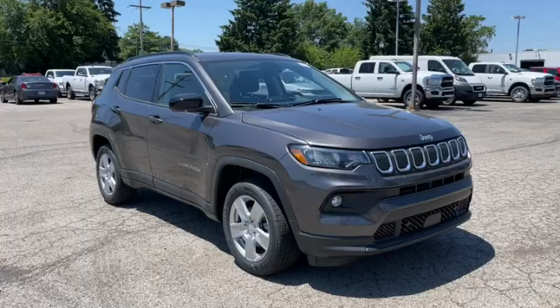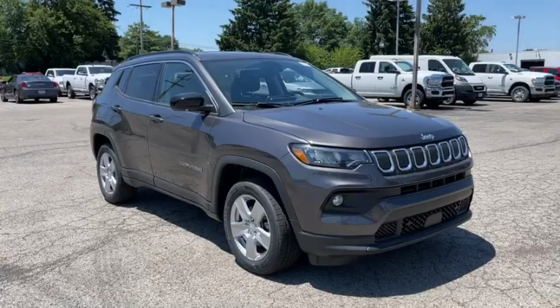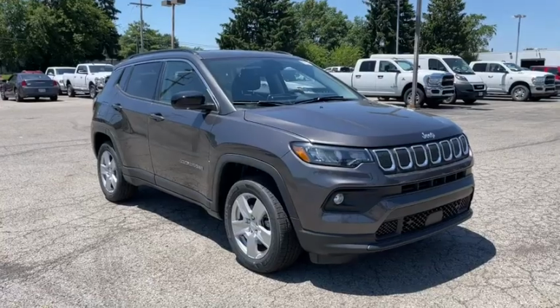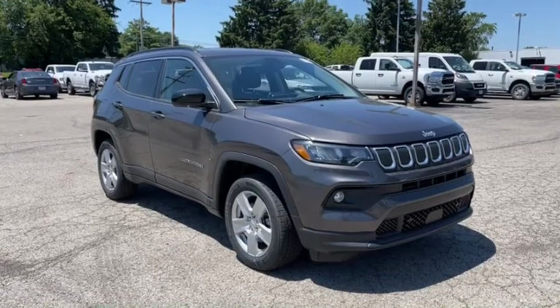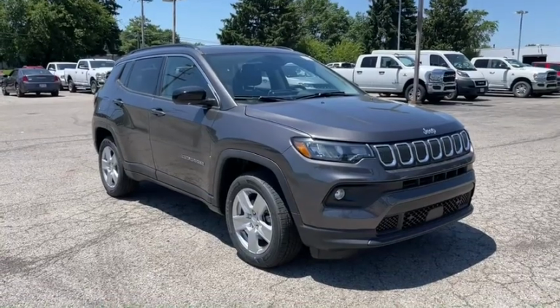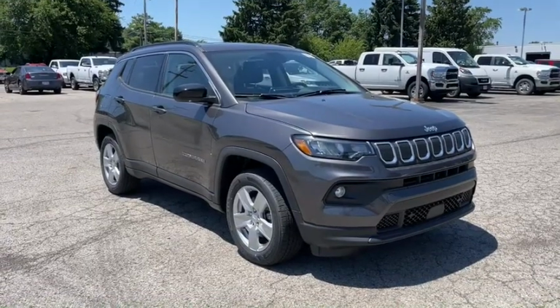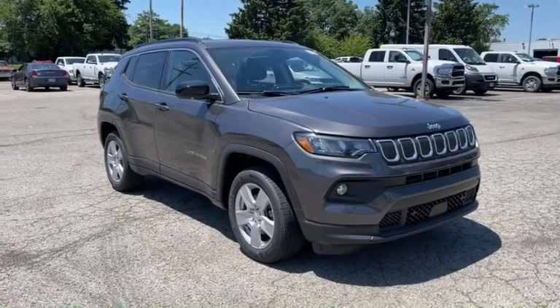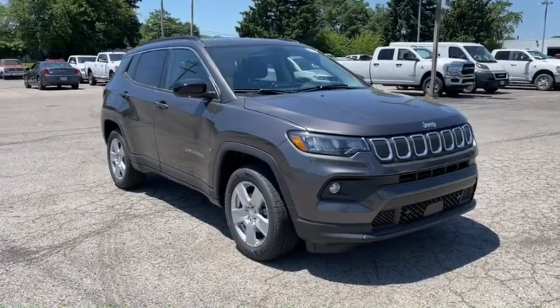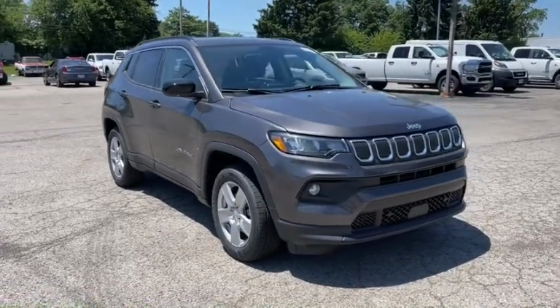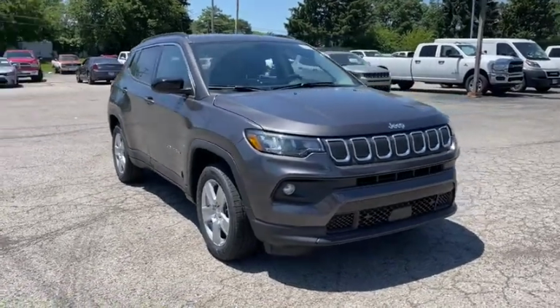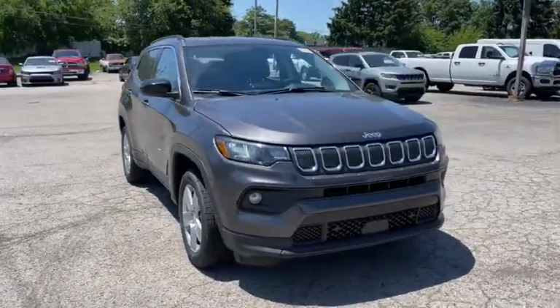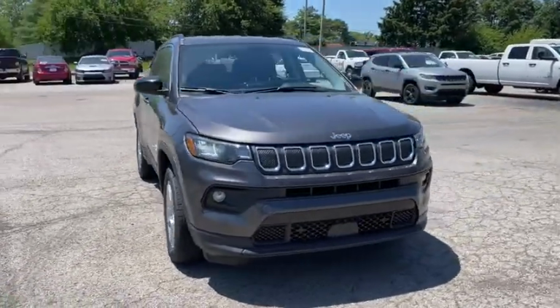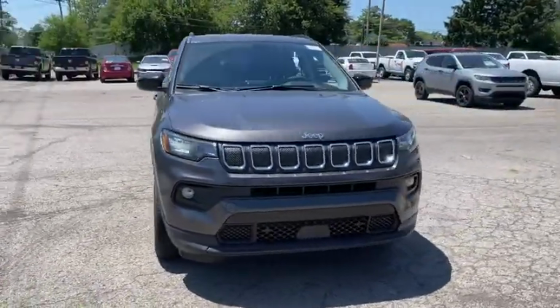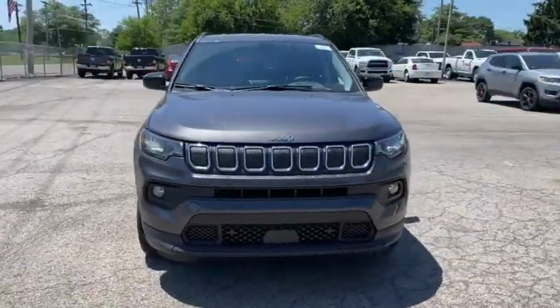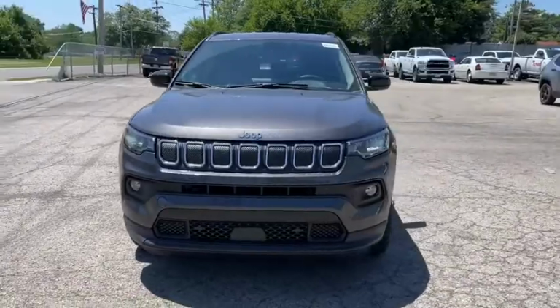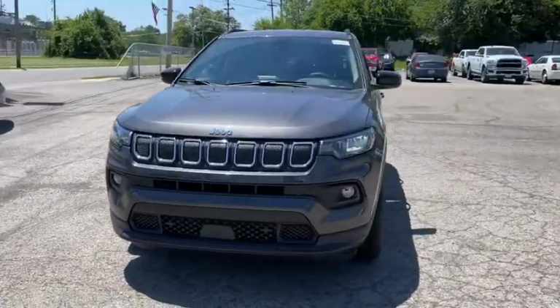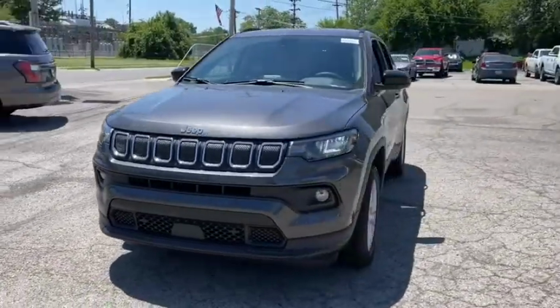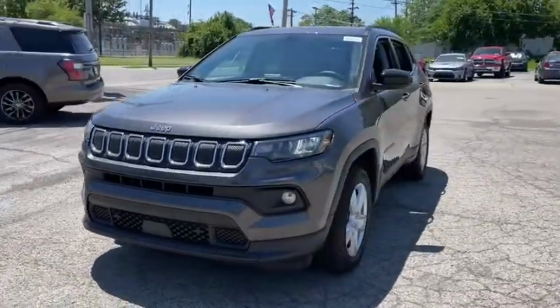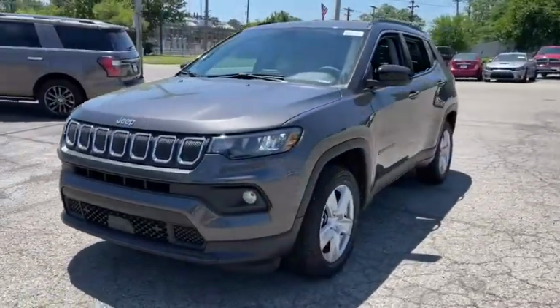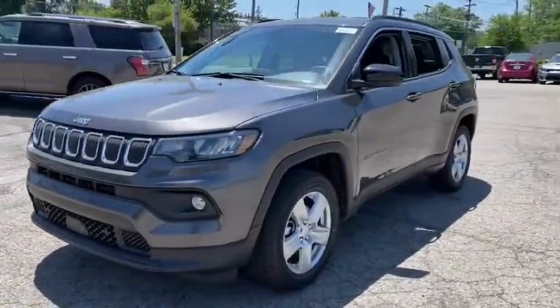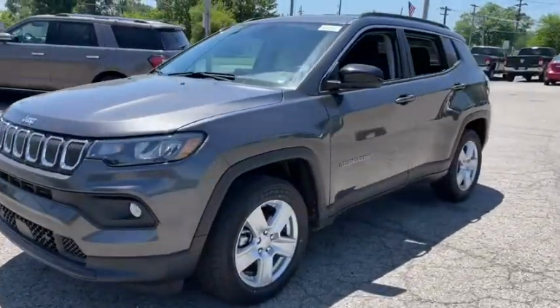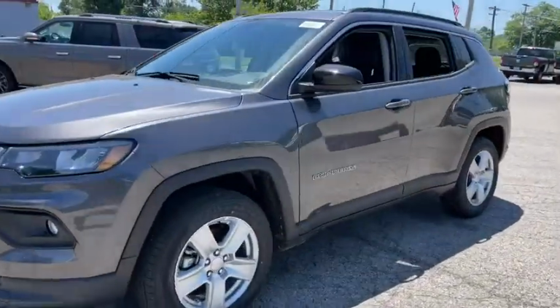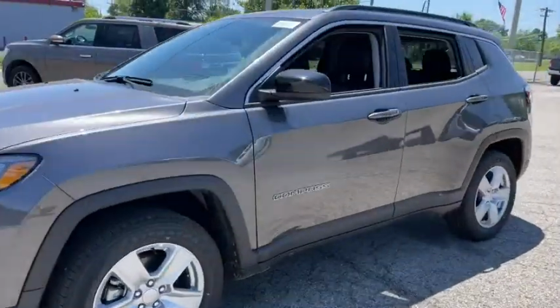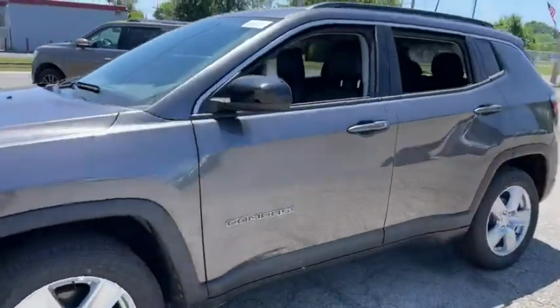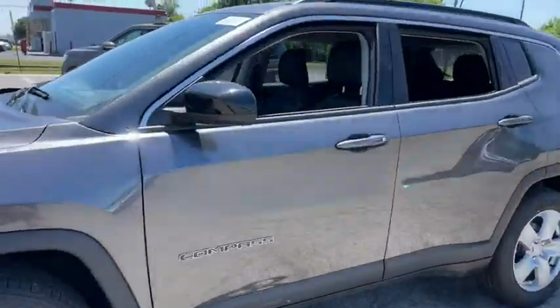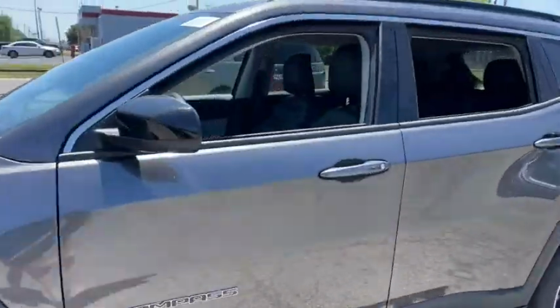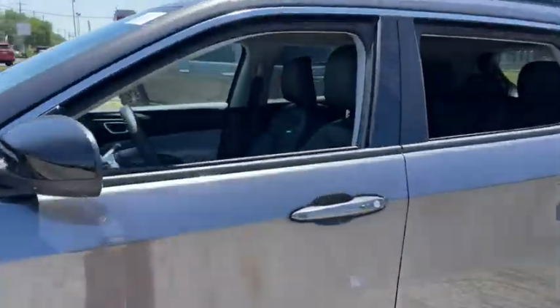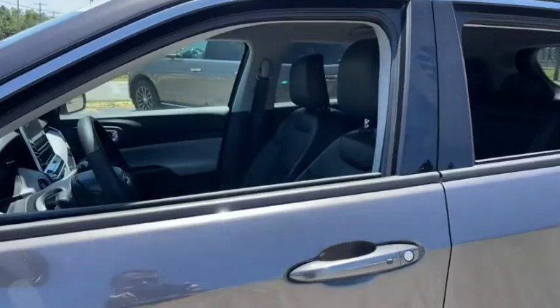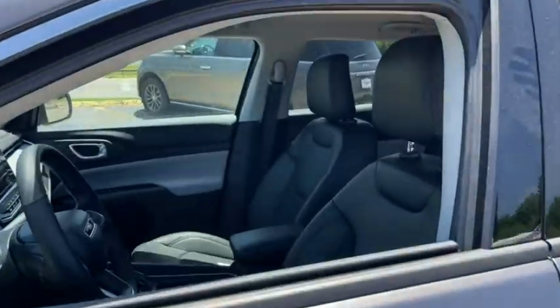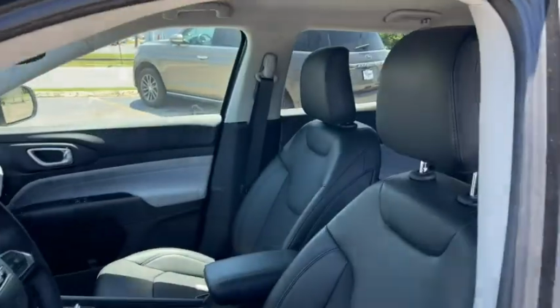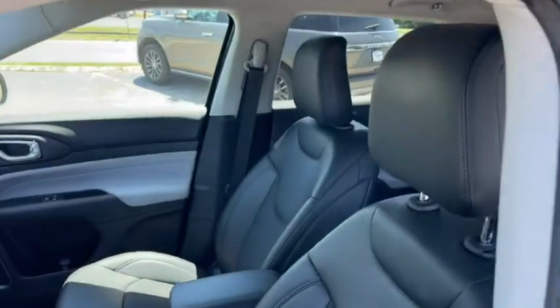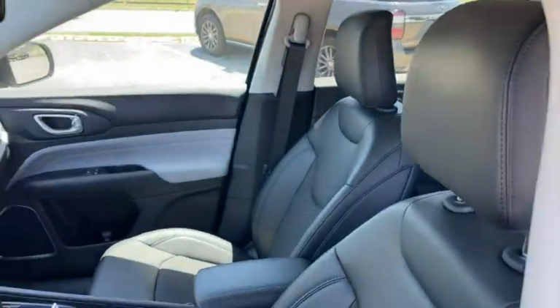Hop into the 2022 Jeep Compass. The Compass gives you the latest safety technology, rugged capability, and upscale sophistication, all wrapped up in a compact, sporty SUV.